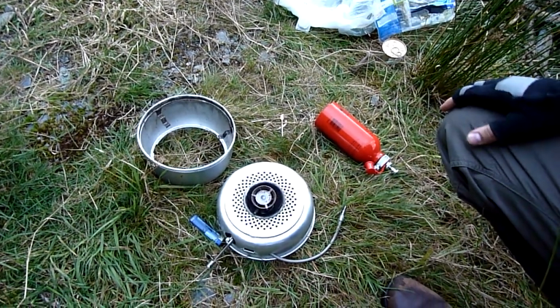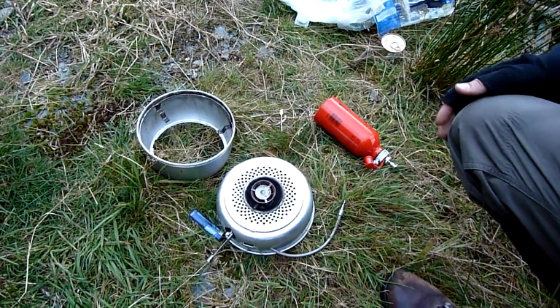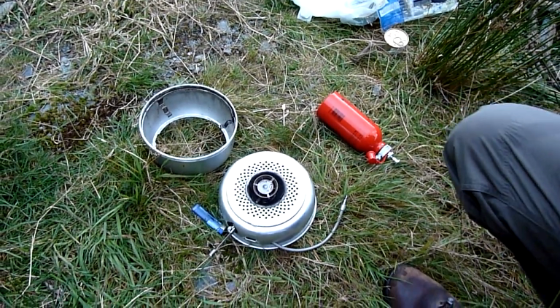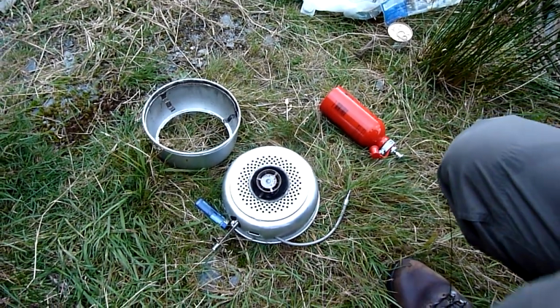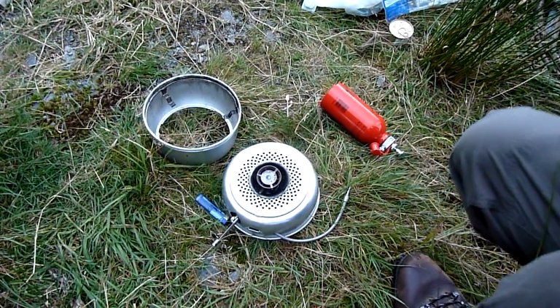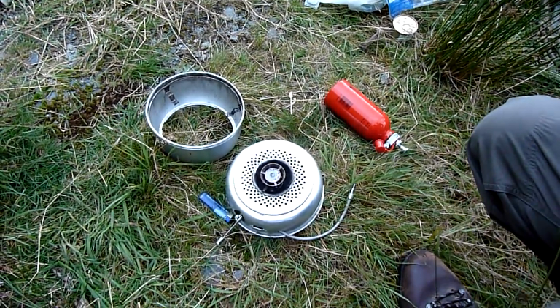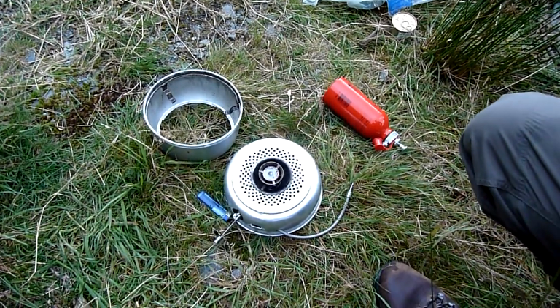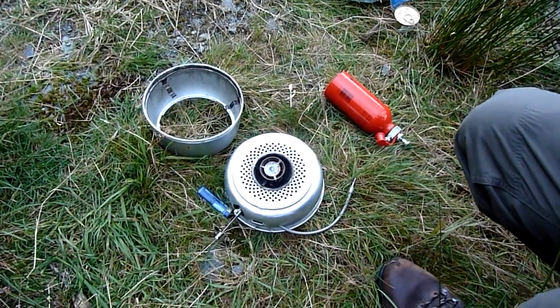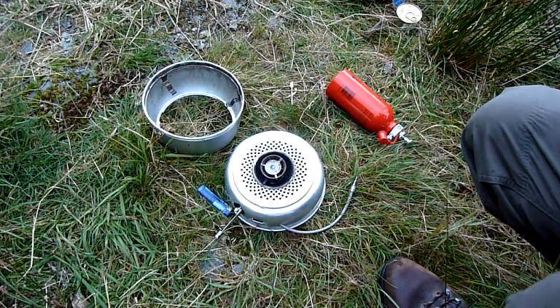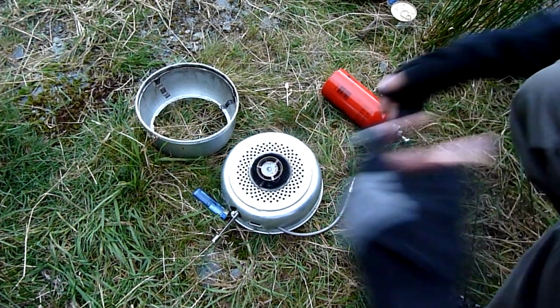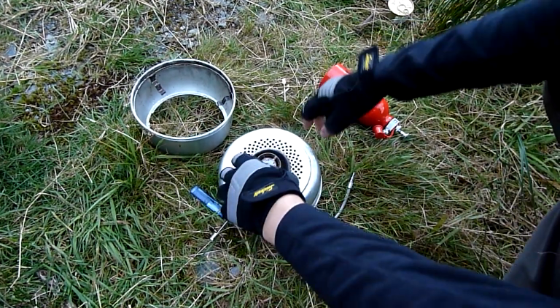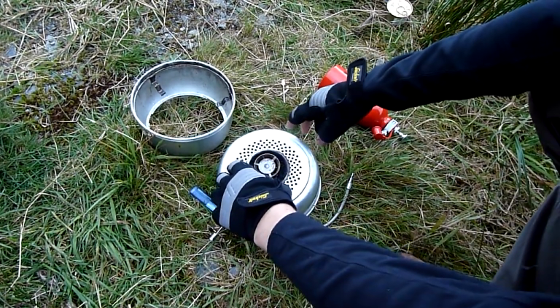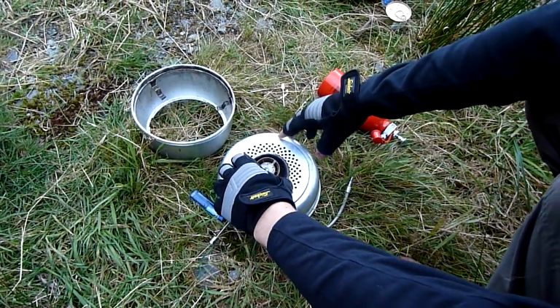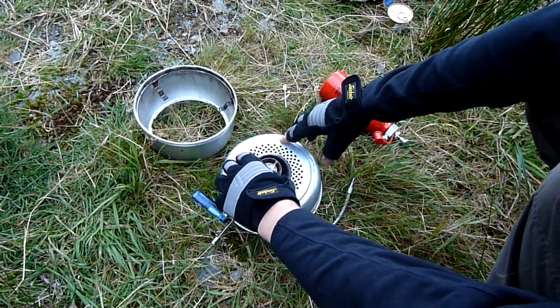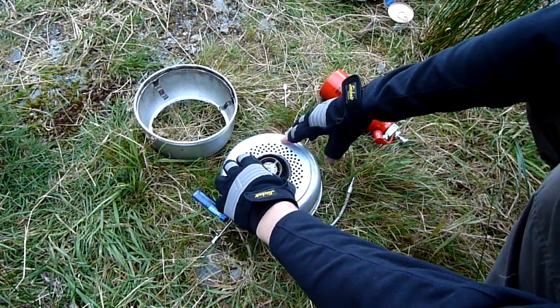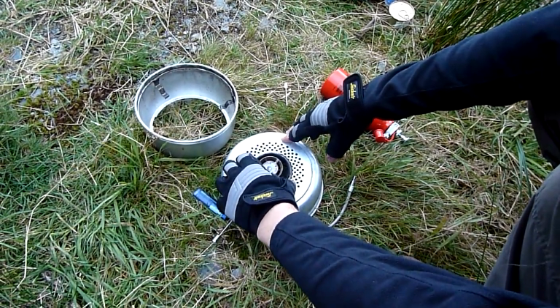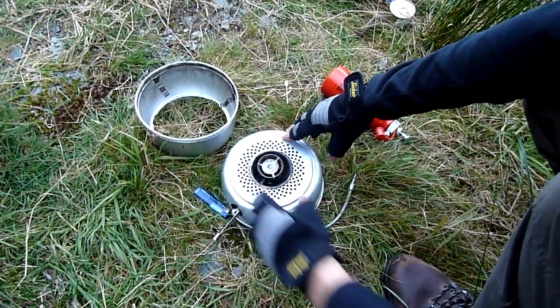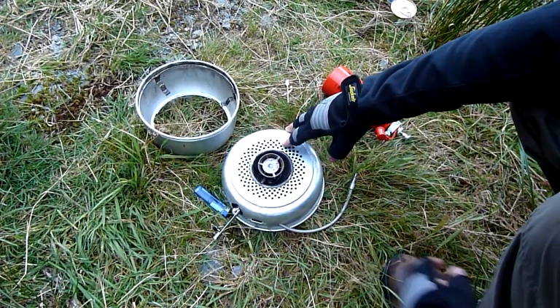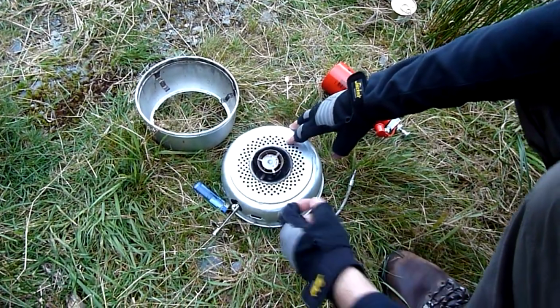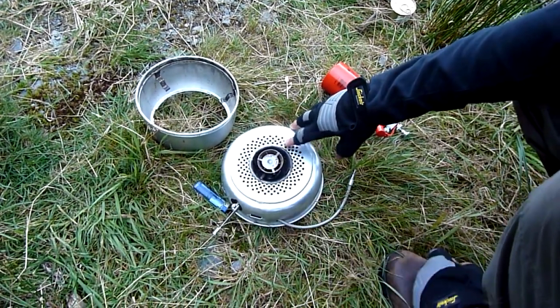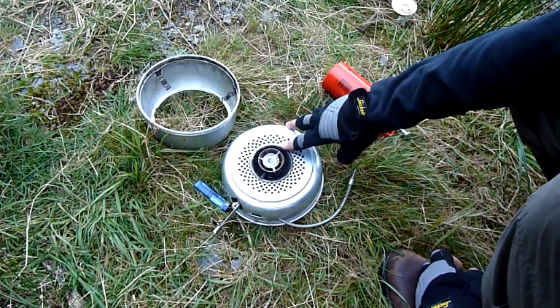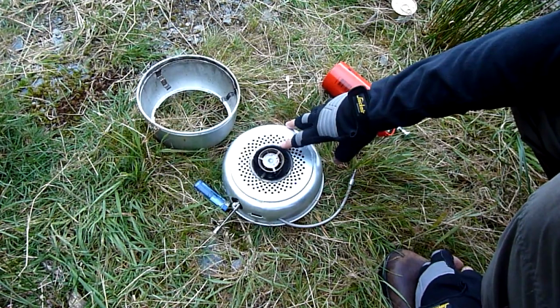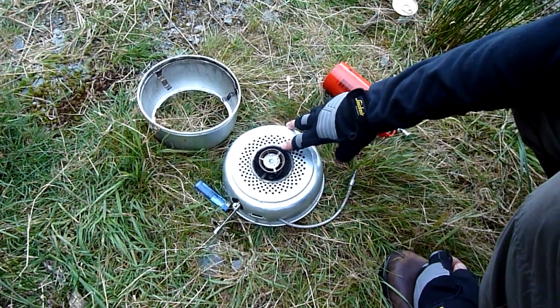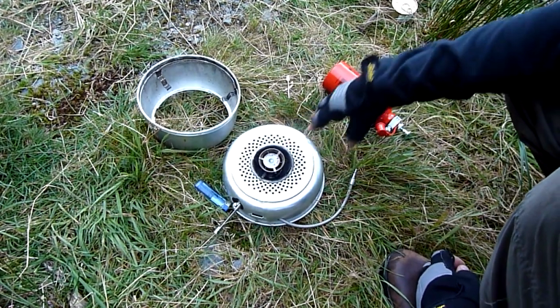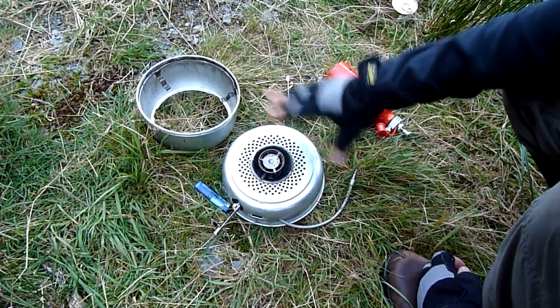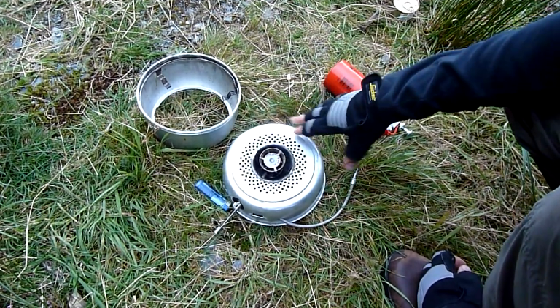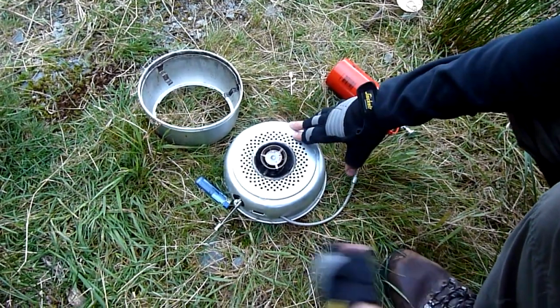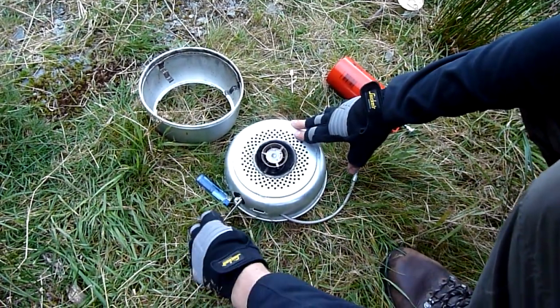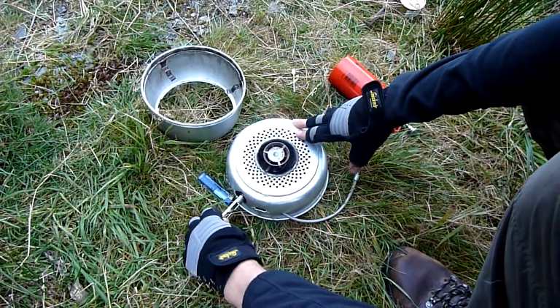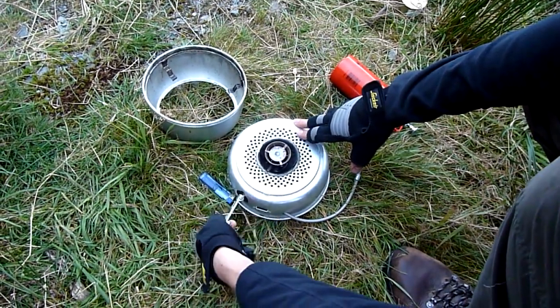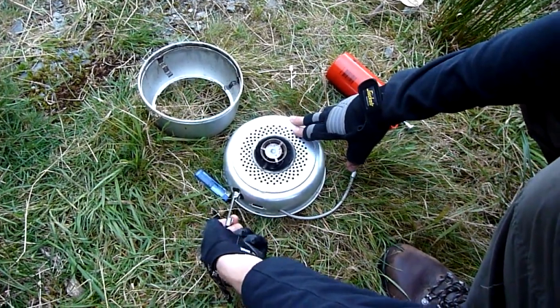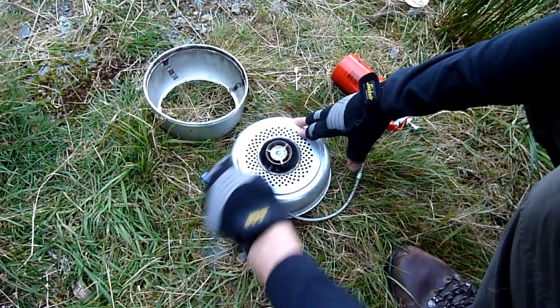I'm going to do a quick review of the Trangia Omnifuel. I tried looking for some information on this when I was about to buy it, and I thought what was out there wasn't very good. I'll just show you what it is and how it works.